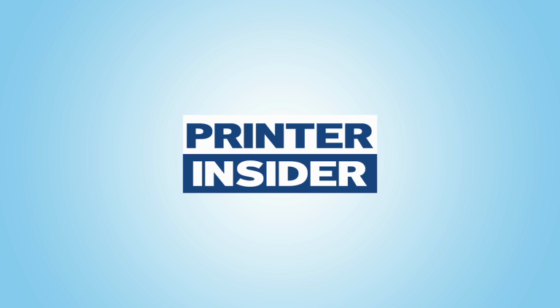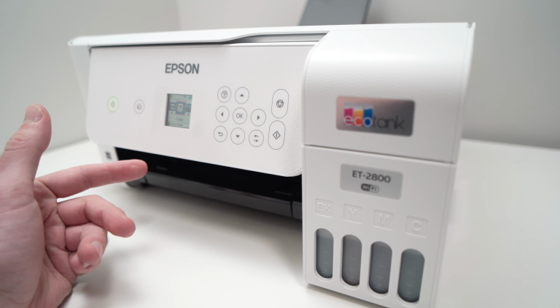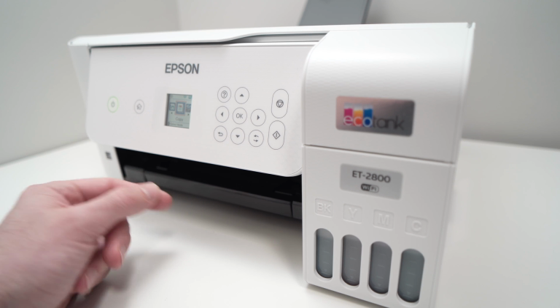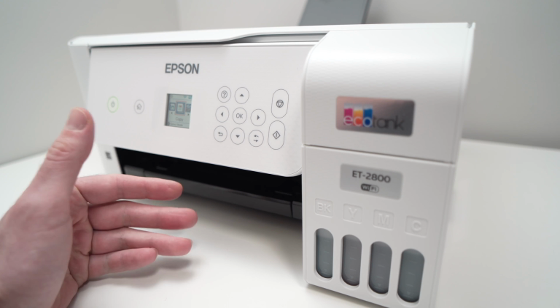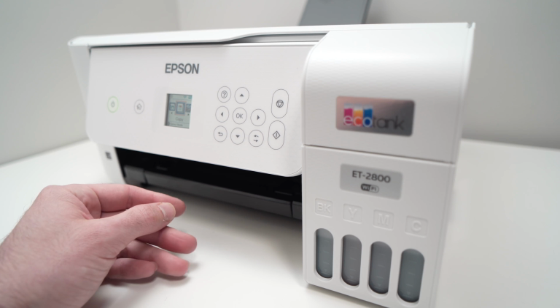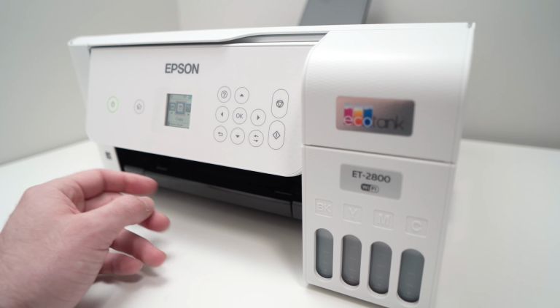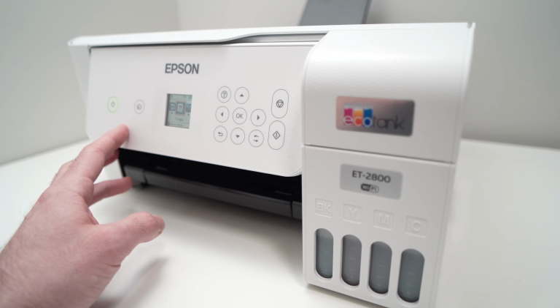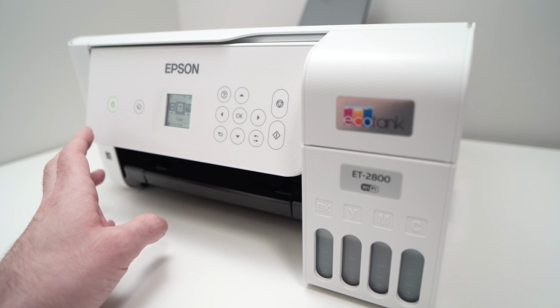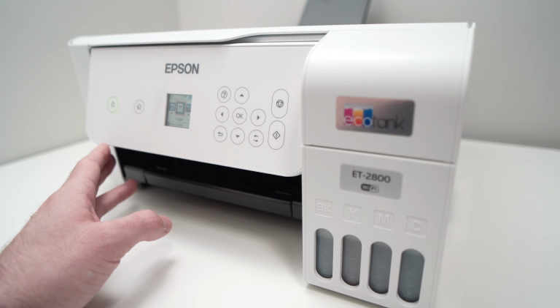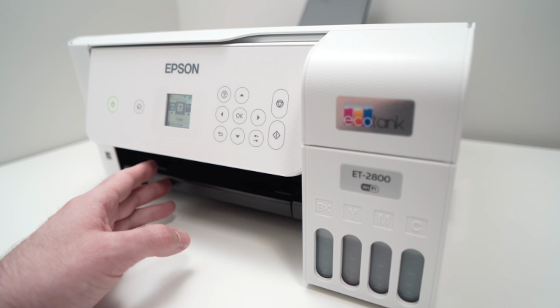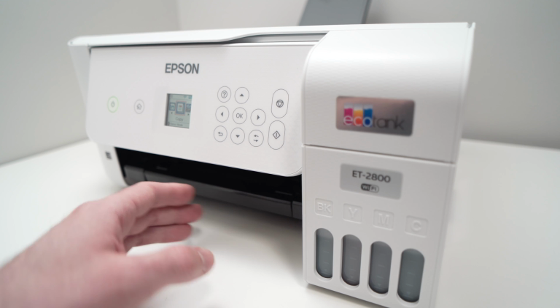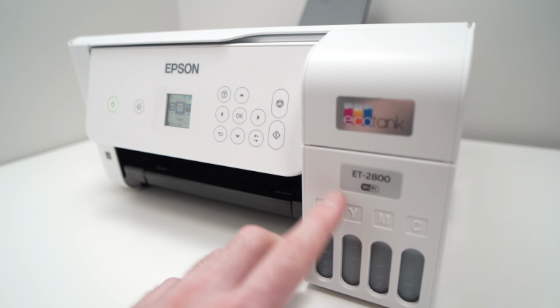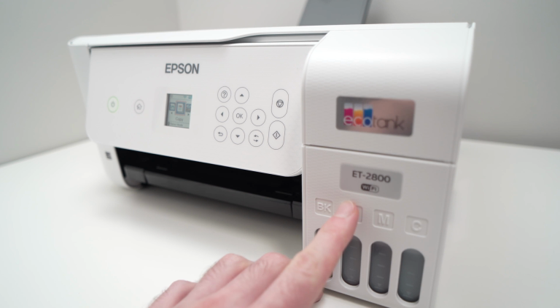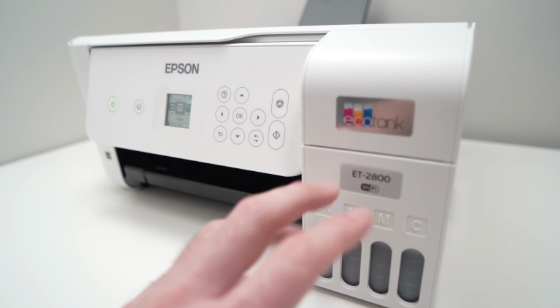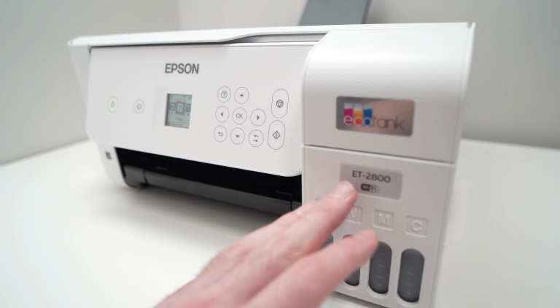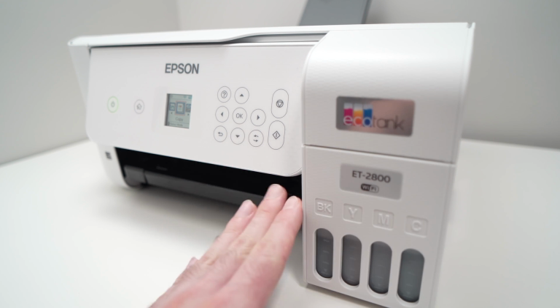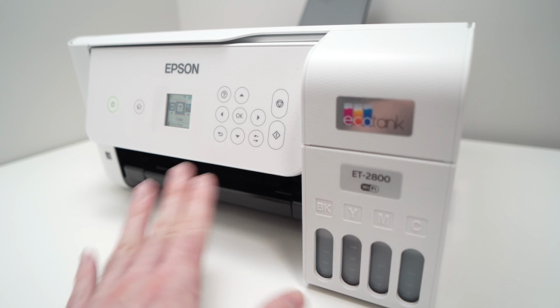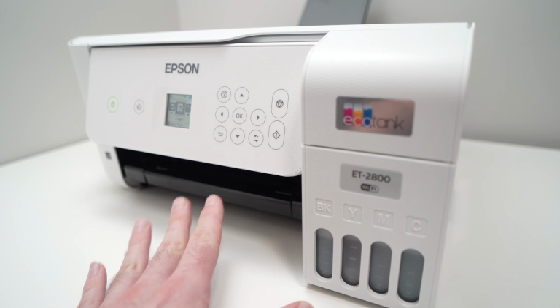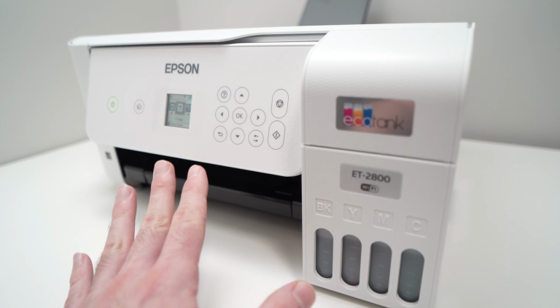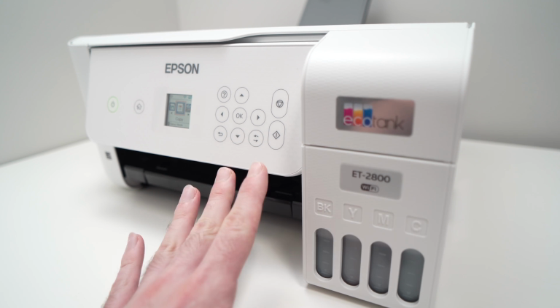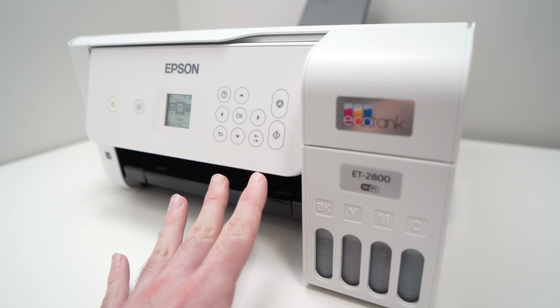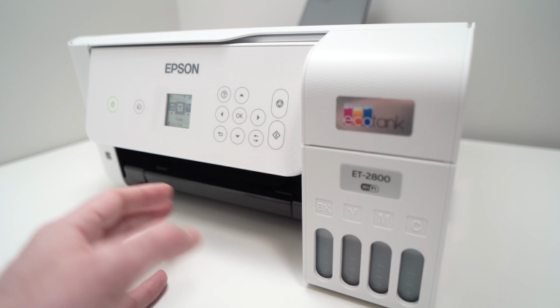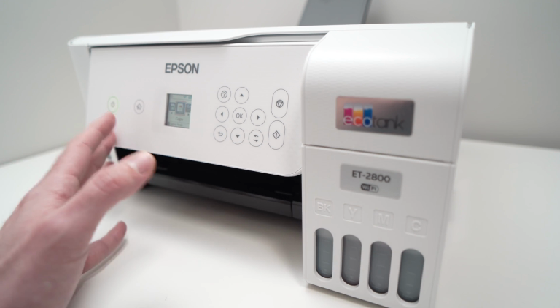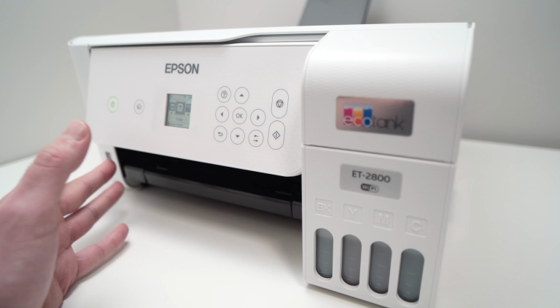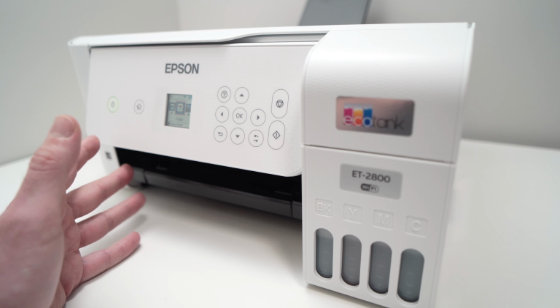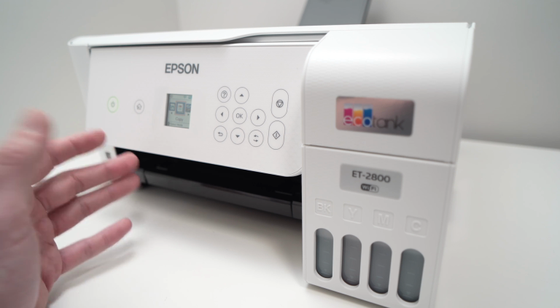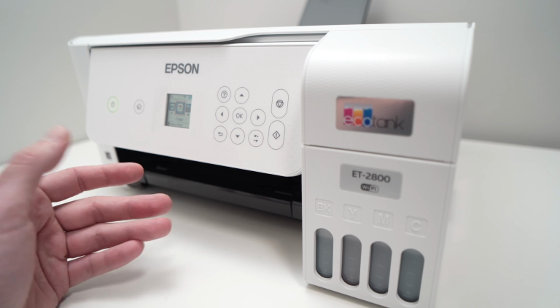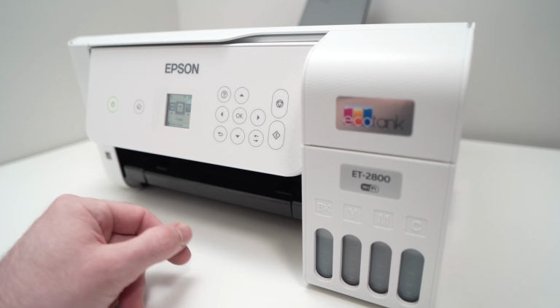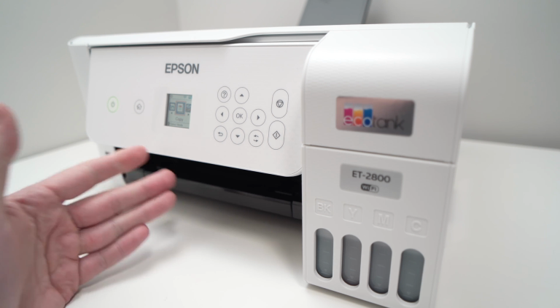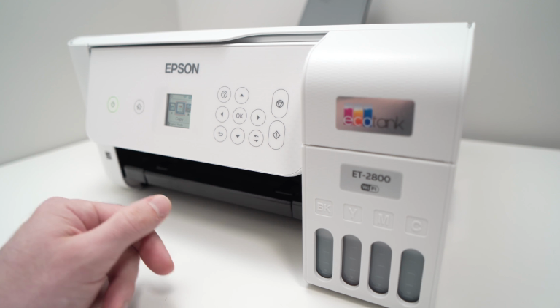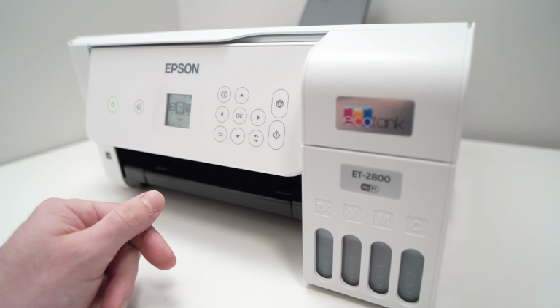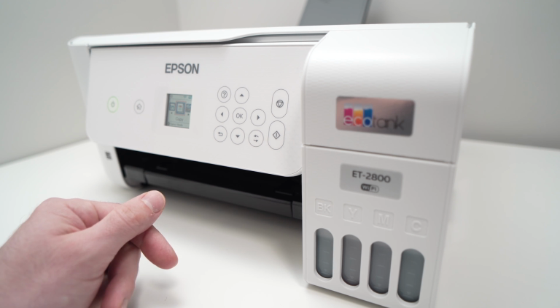In this video, I'll show you how to fix your Epson EcoTank printer — mine is the ET2800, but it works with any other Epson EcoTank — in case it is not printing the black ink. So how do you solve this problem?